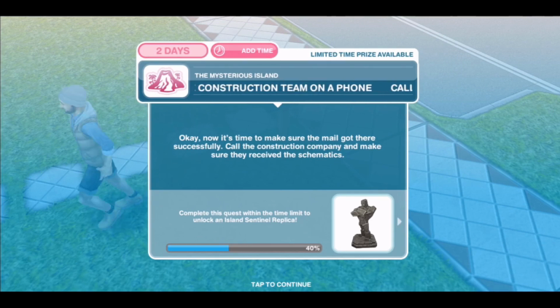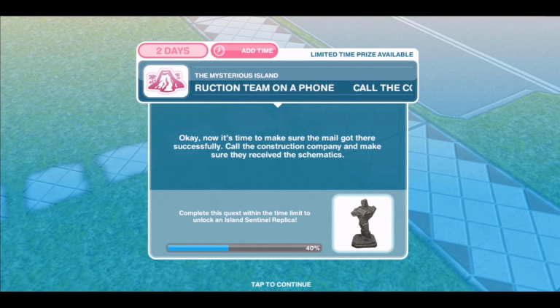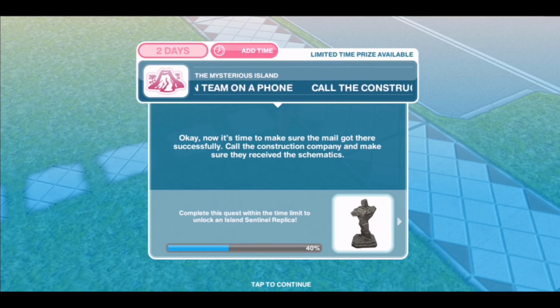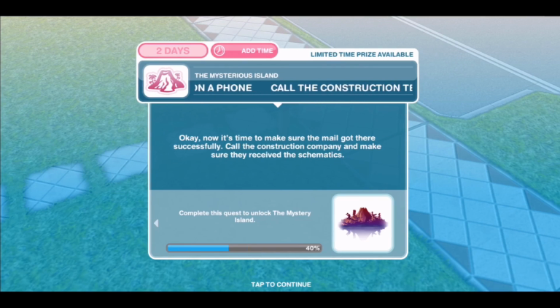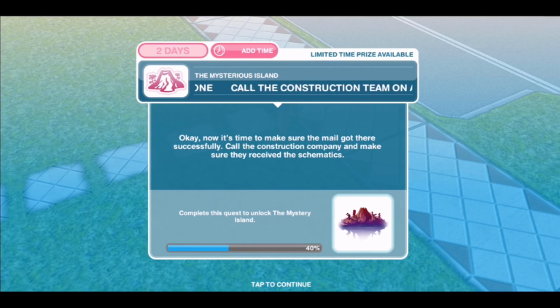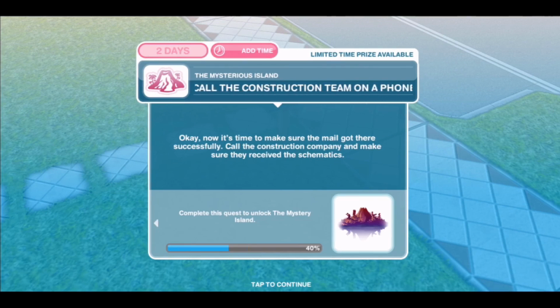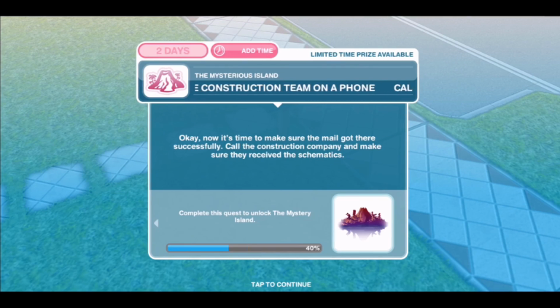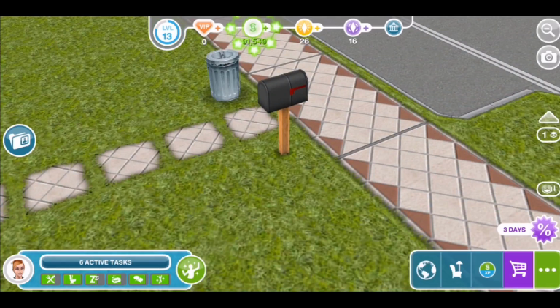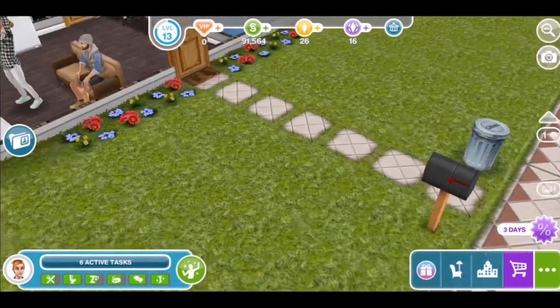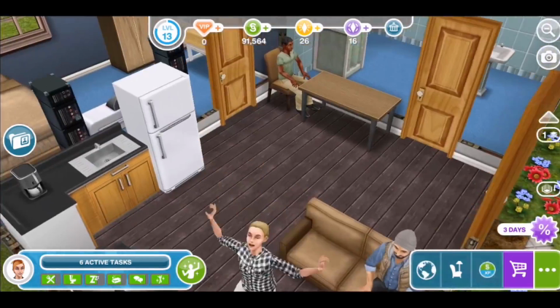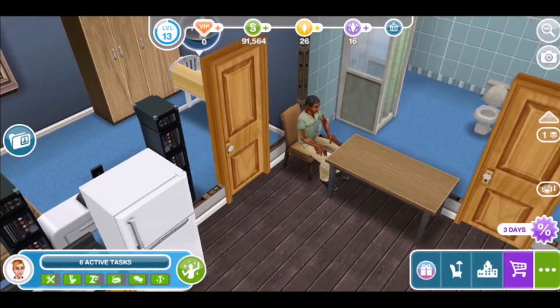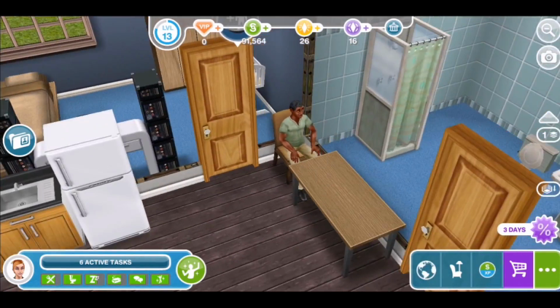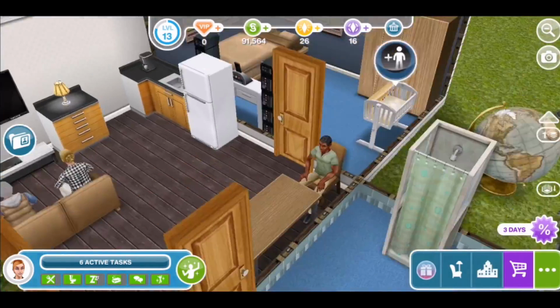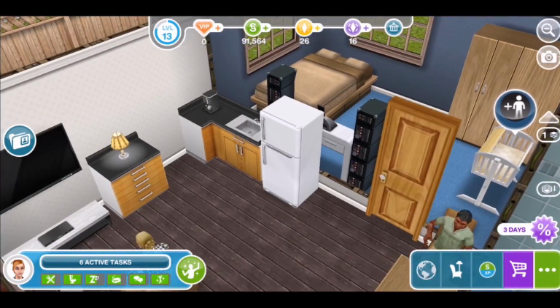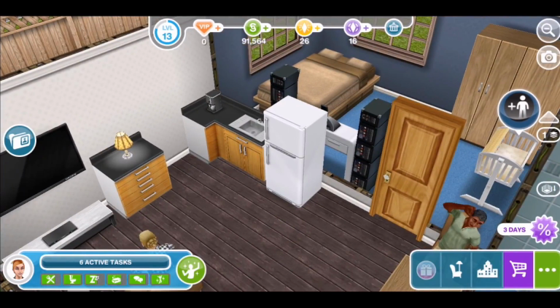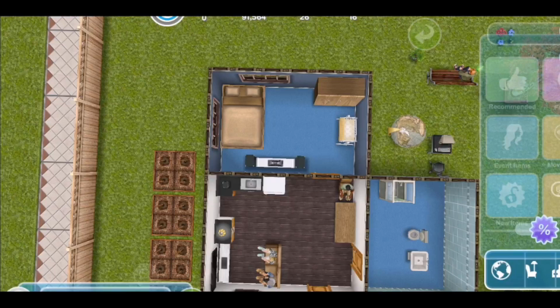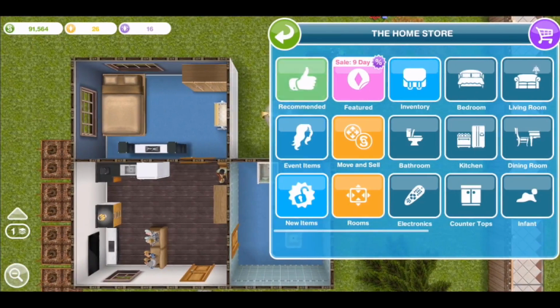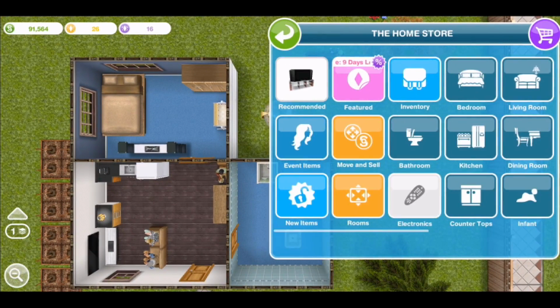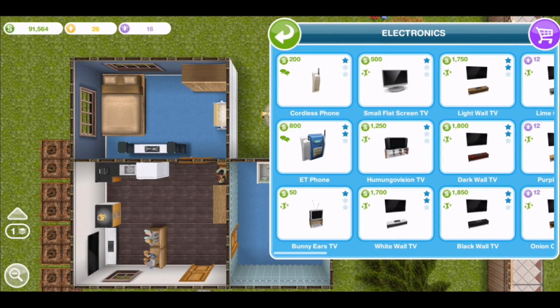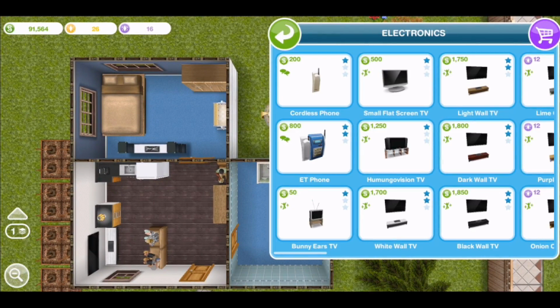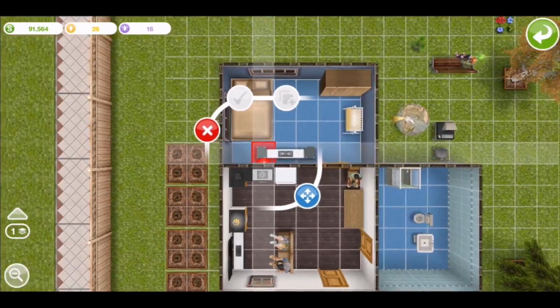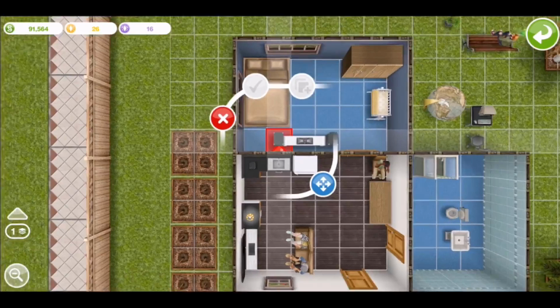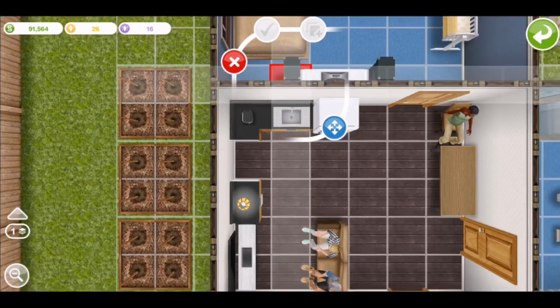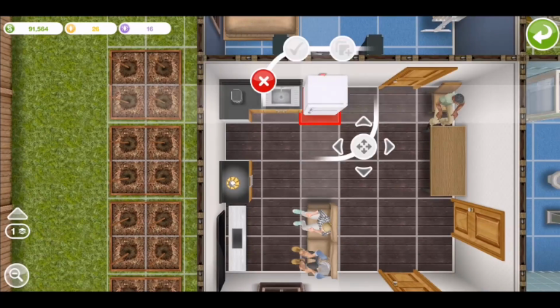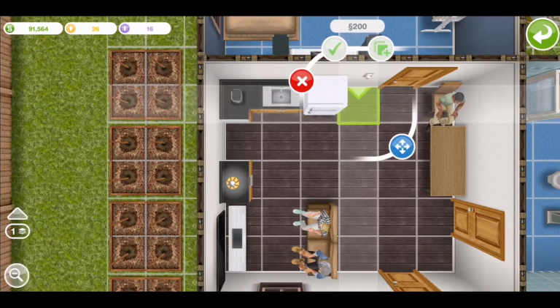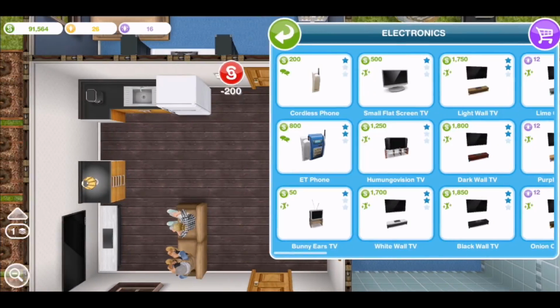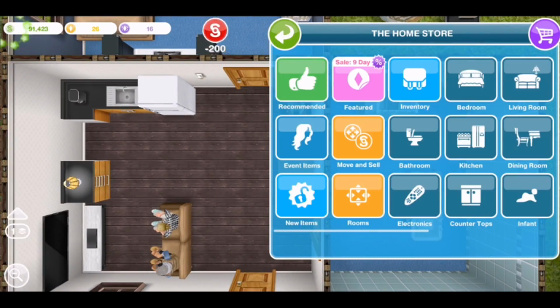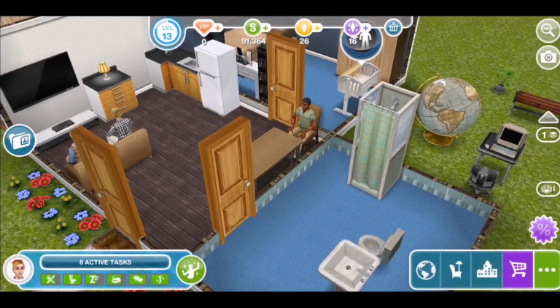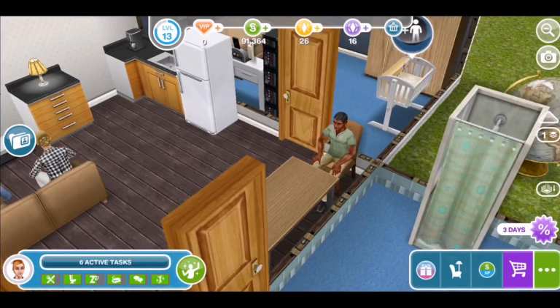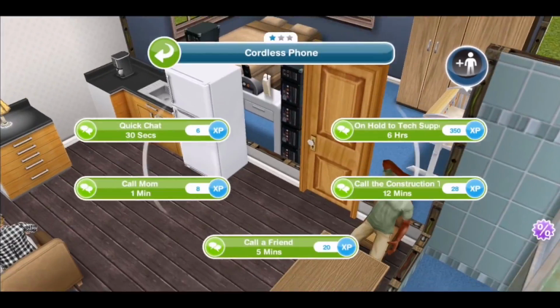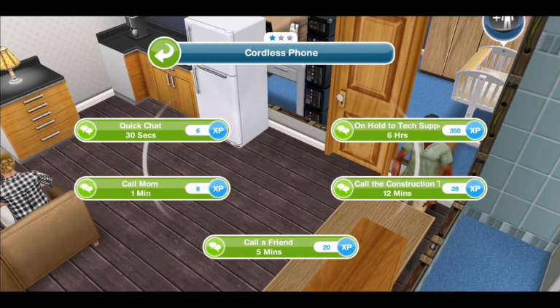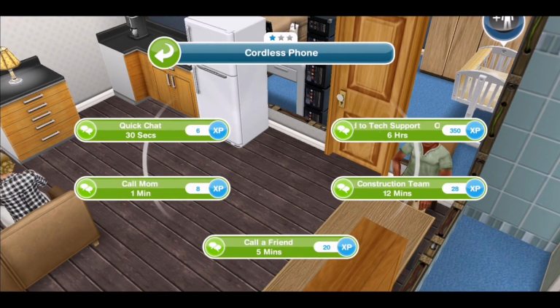Now it's time to call the construction team. Select one of your sims and if like me you didn't have a phone, place one in the house and then get them to call the construction team. This takes 11 minutes.